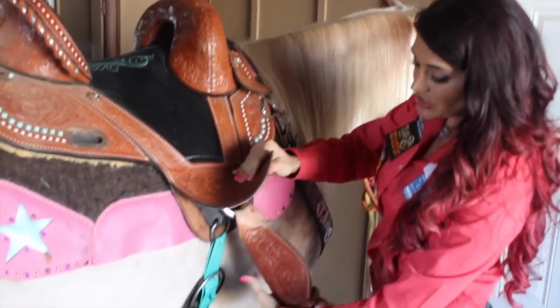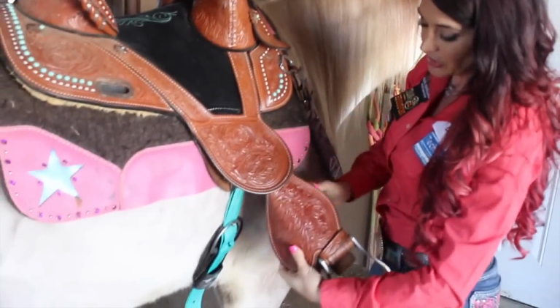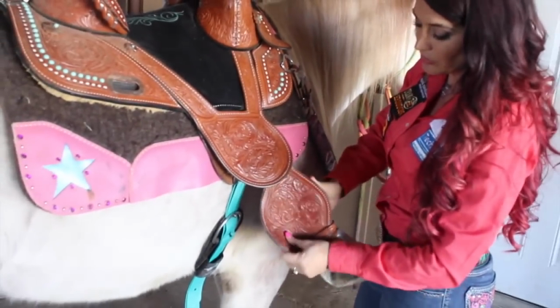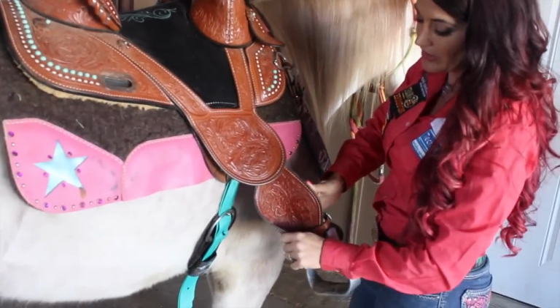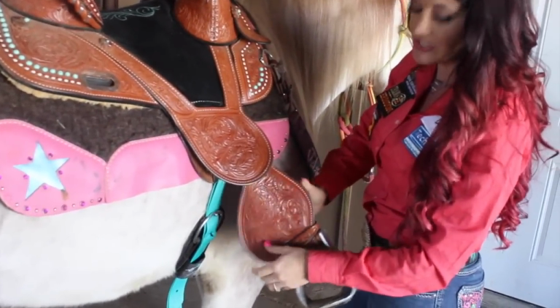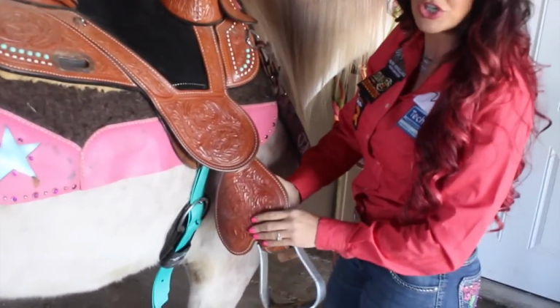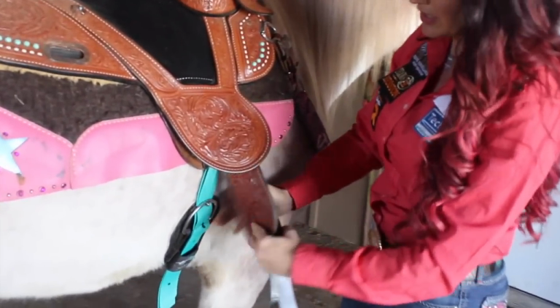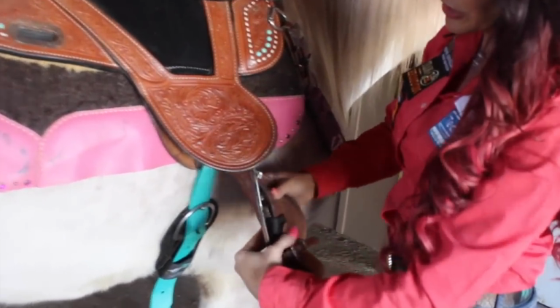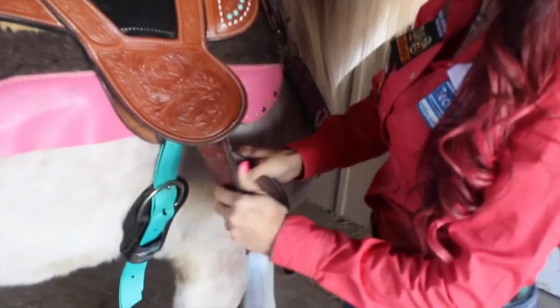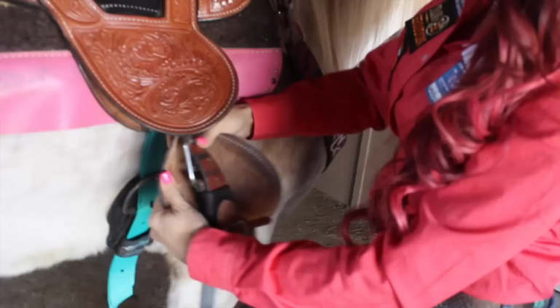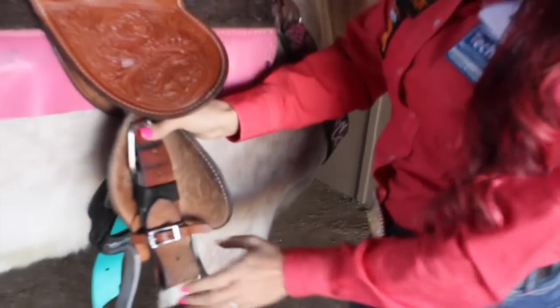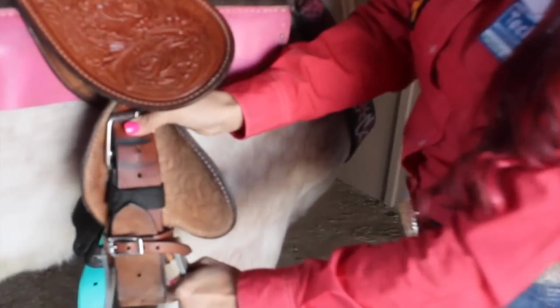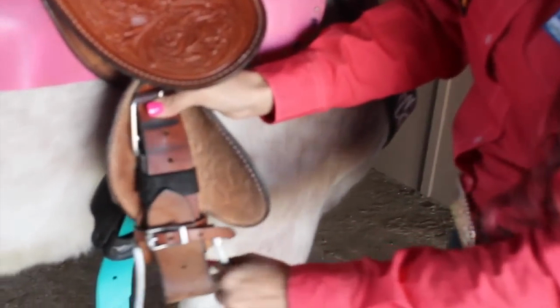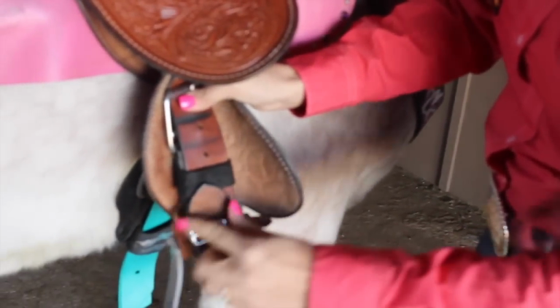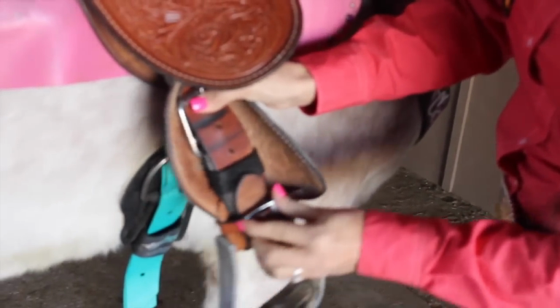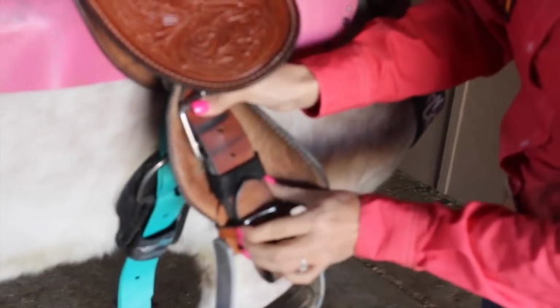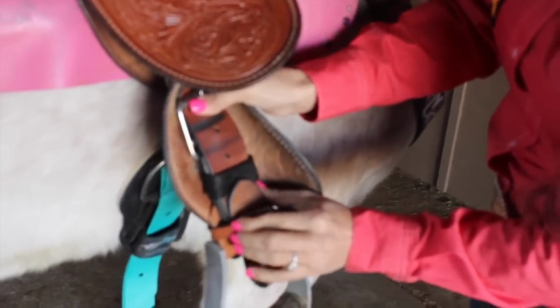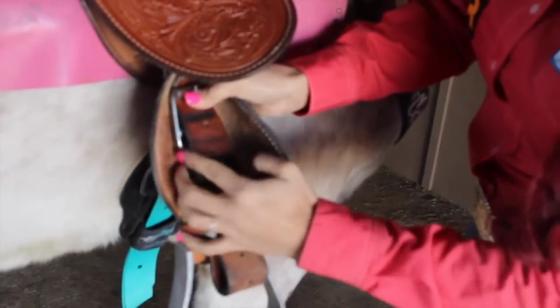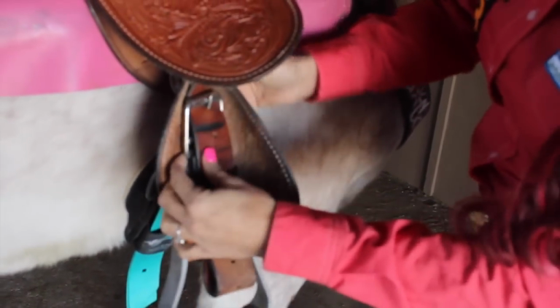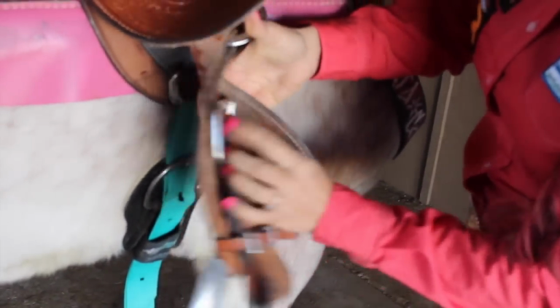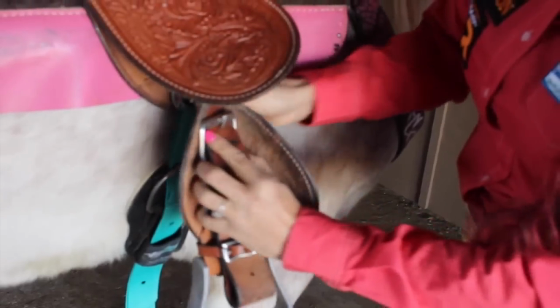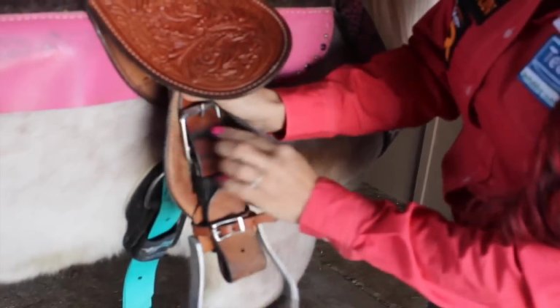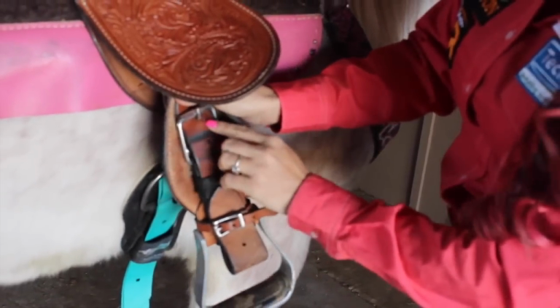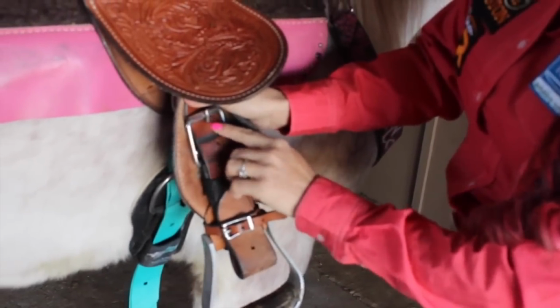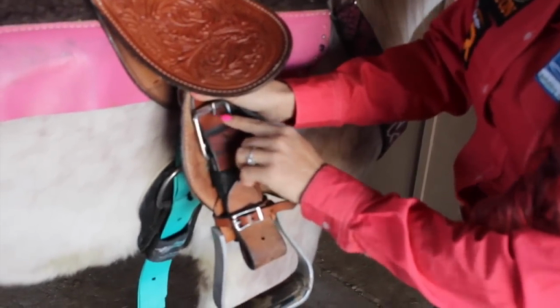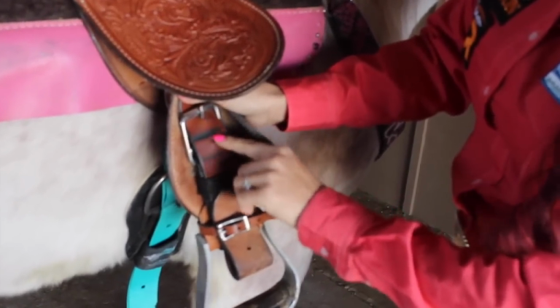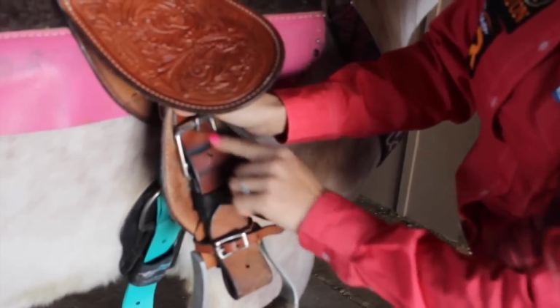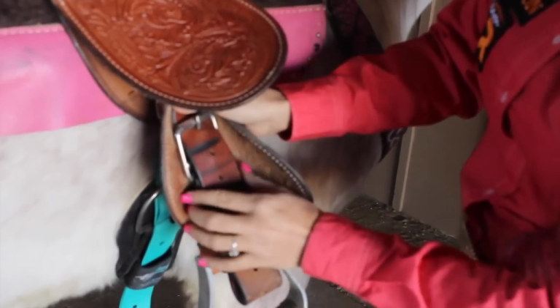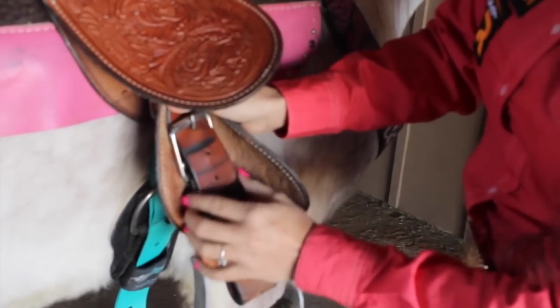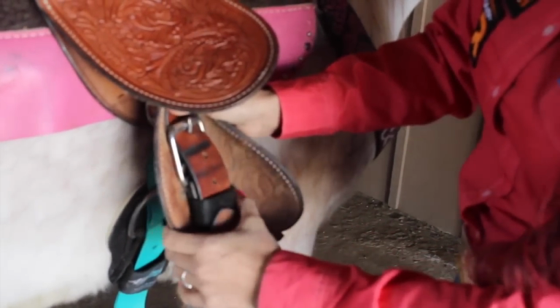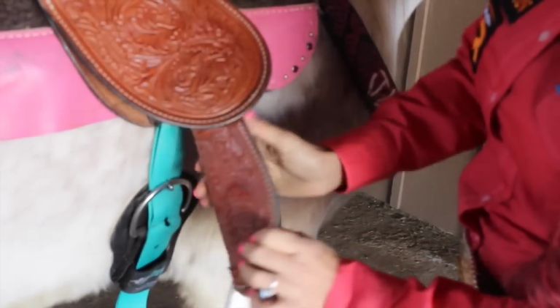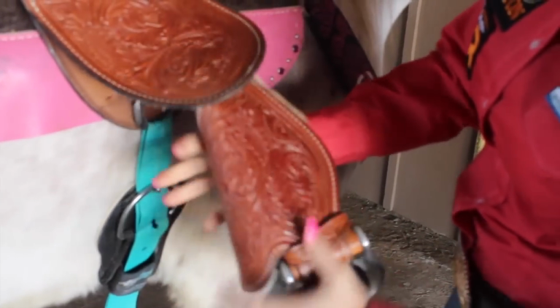Then you really want to check your wear leathers, your stirrup fenders, and your keepers. Make sure that your keepers are in place, that these are adjusted and that your holes look good — that these aren't worn out and really trying to go somewhere. That's super important.